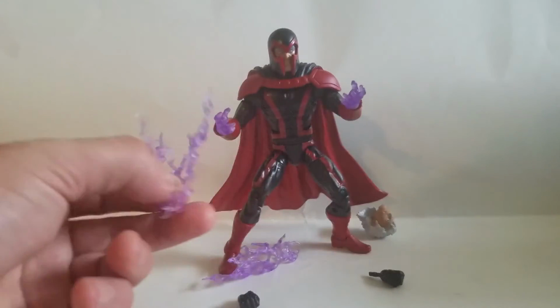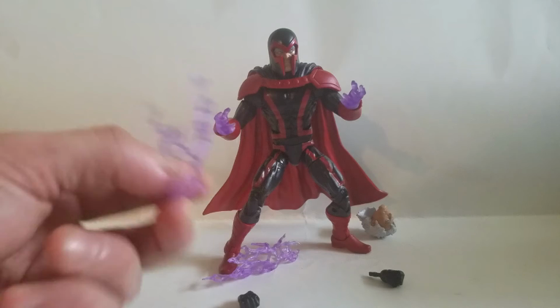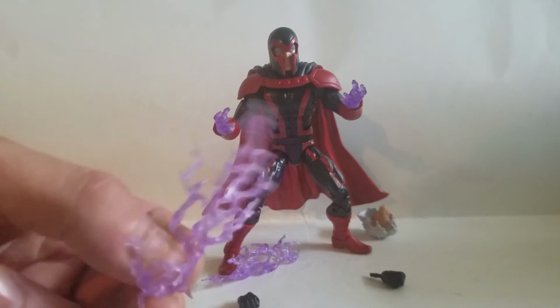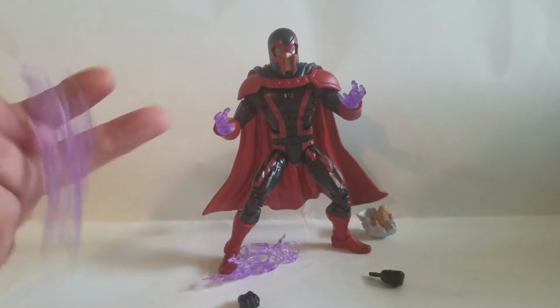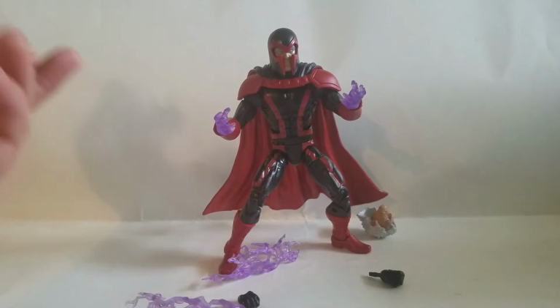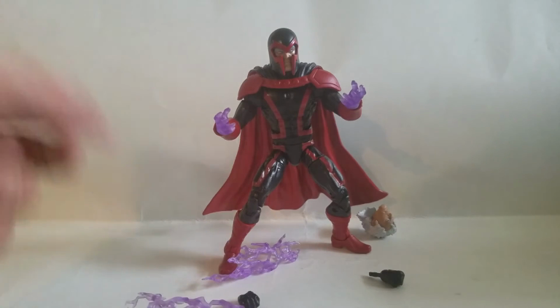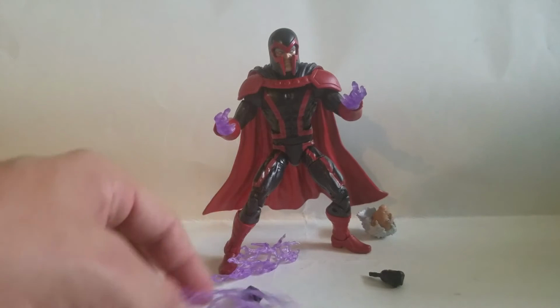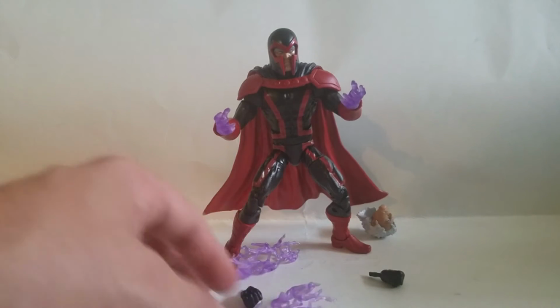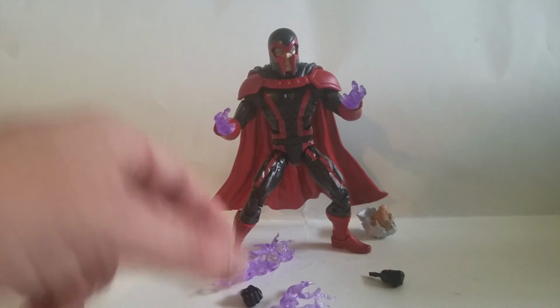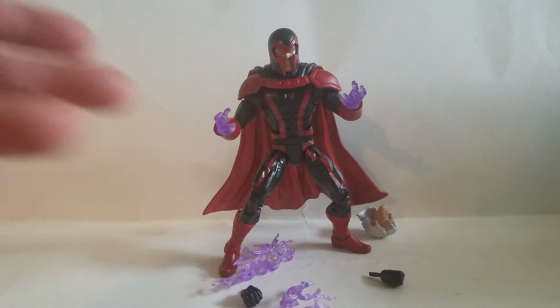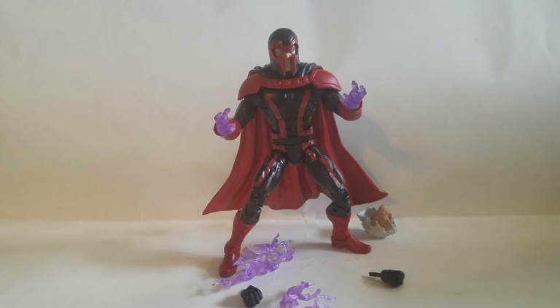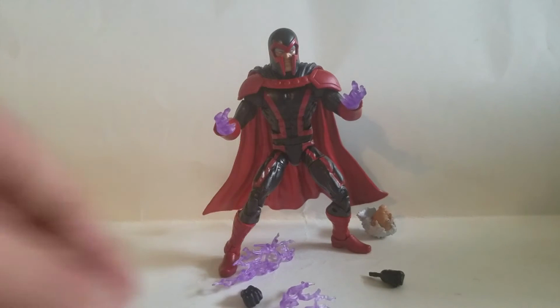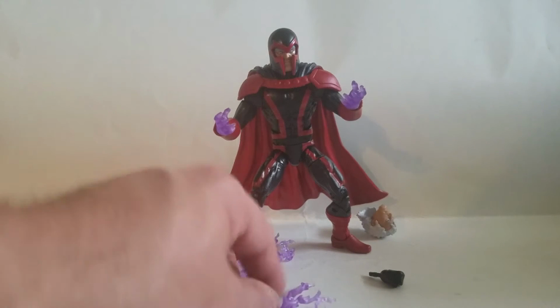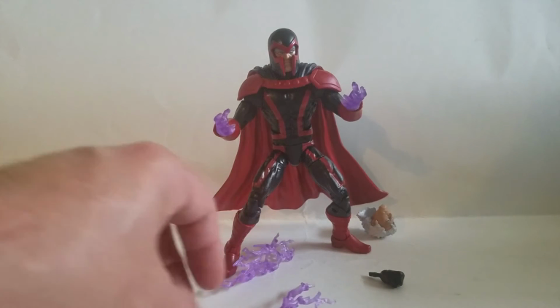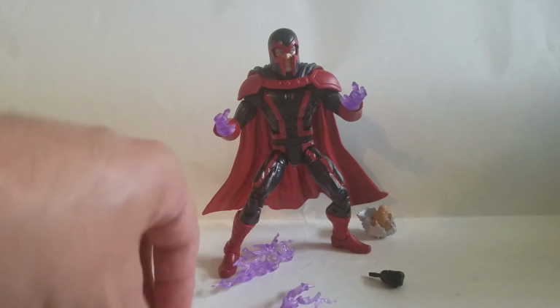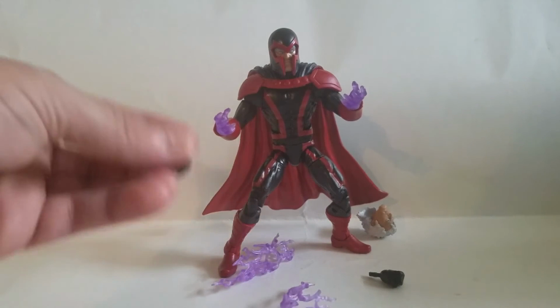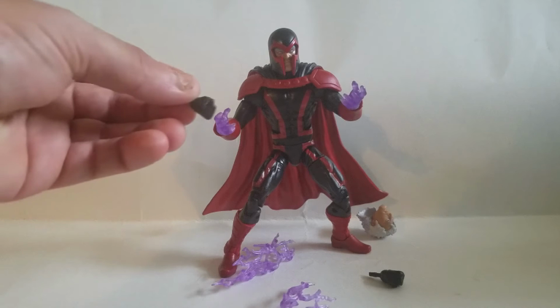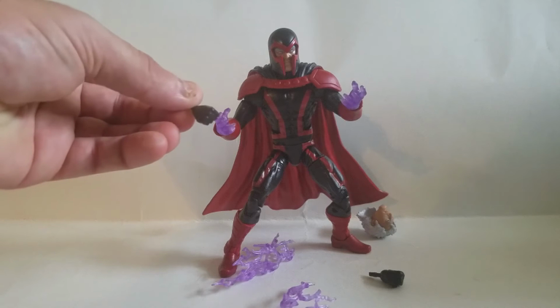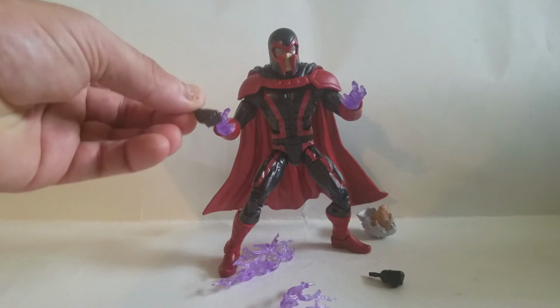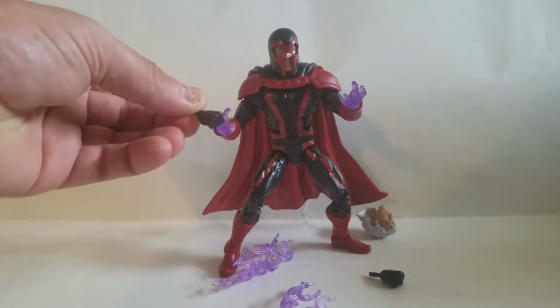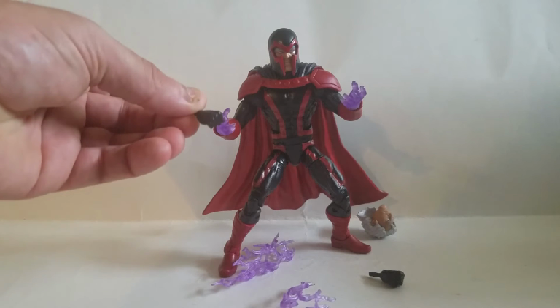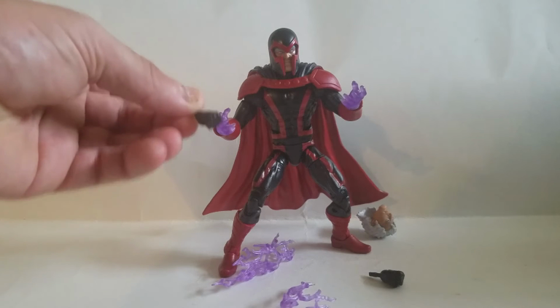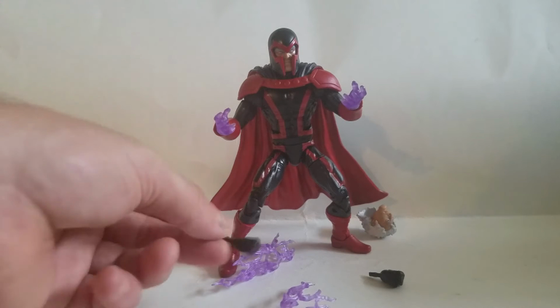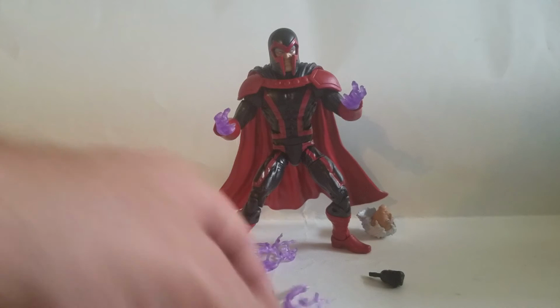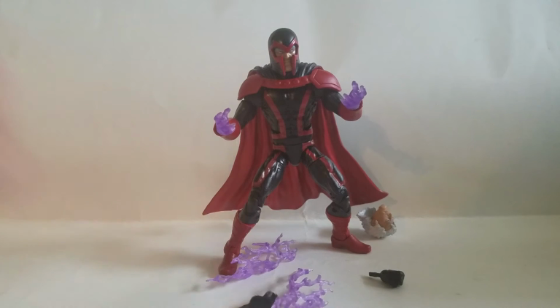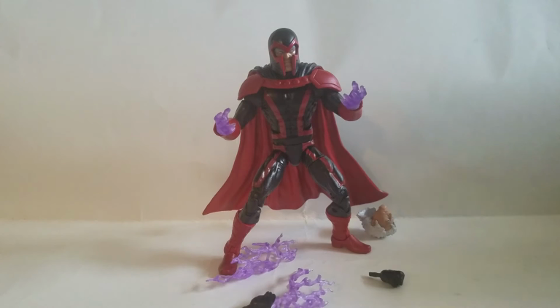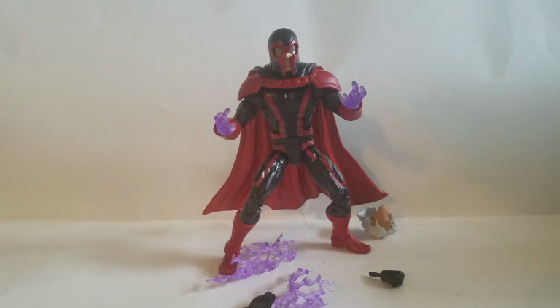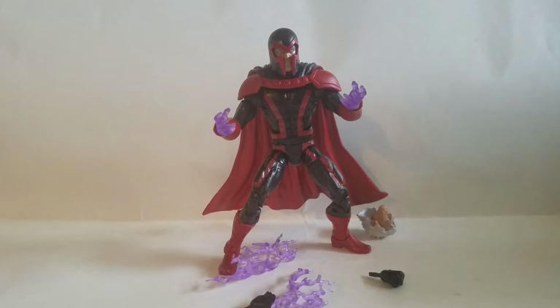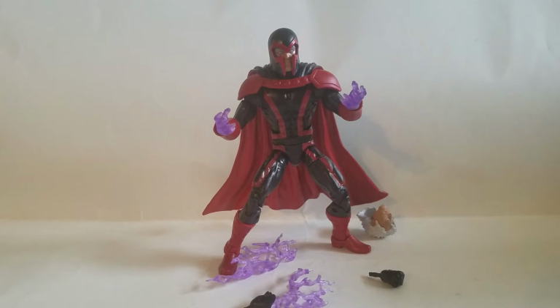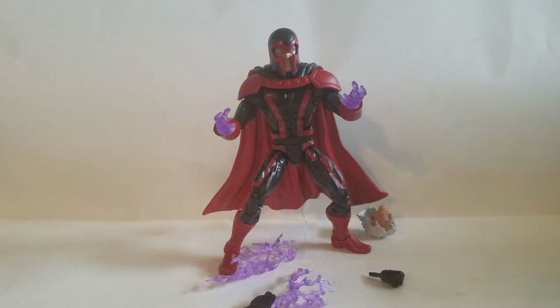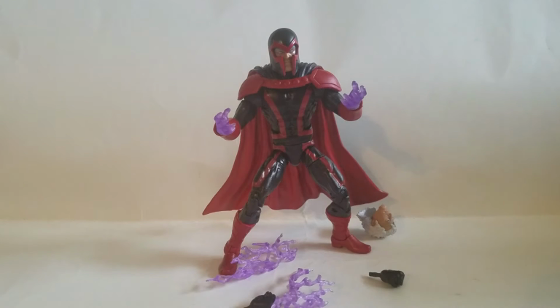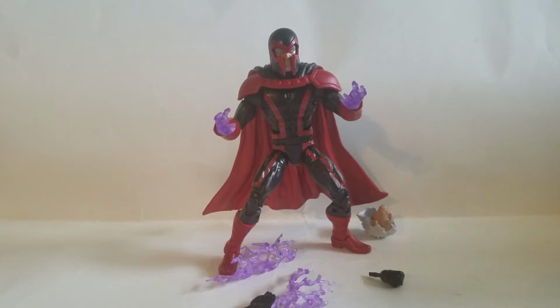I guess these are magnetic effects or something. Guys, he's a great figure. Extra fisted hands so he doesn't have to have the purple hands. It's a great figure, man. It's a great wave so far.